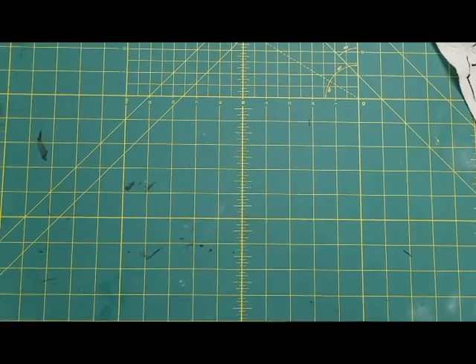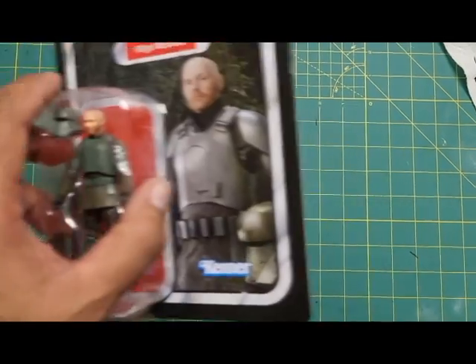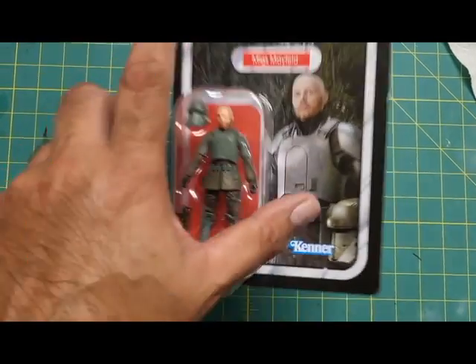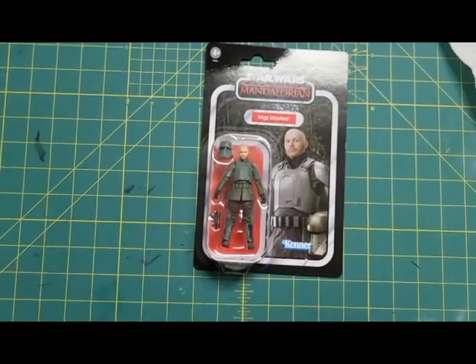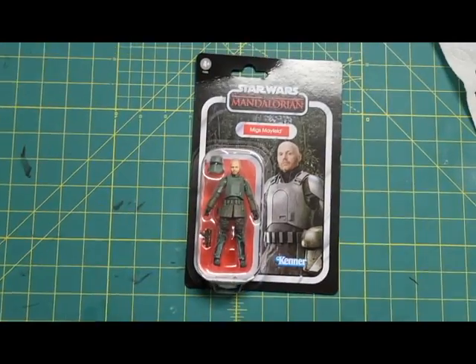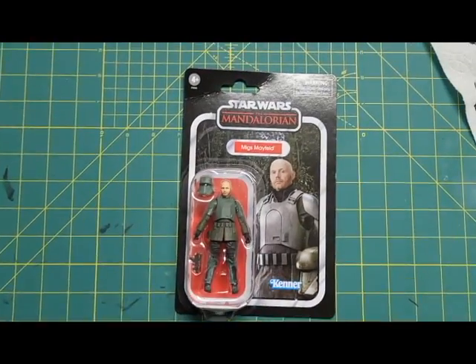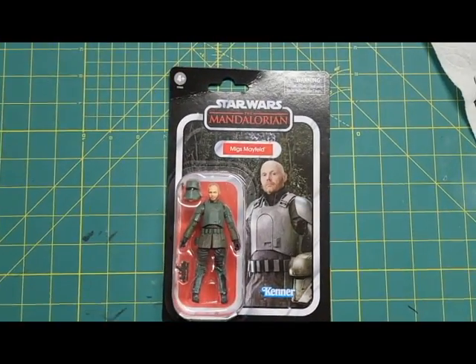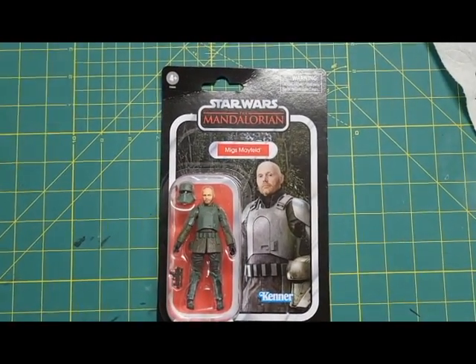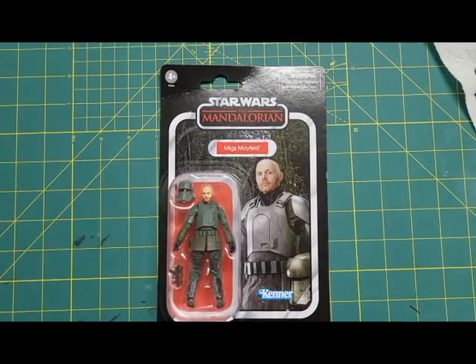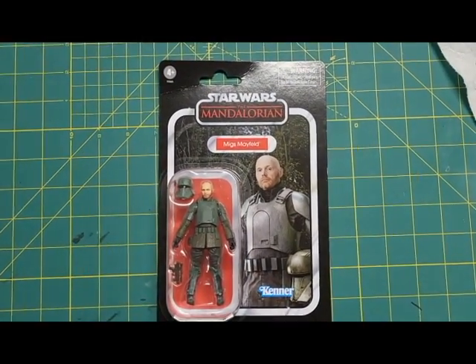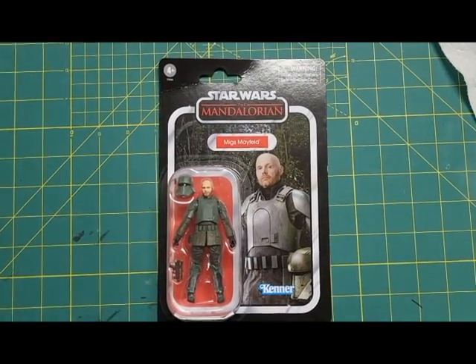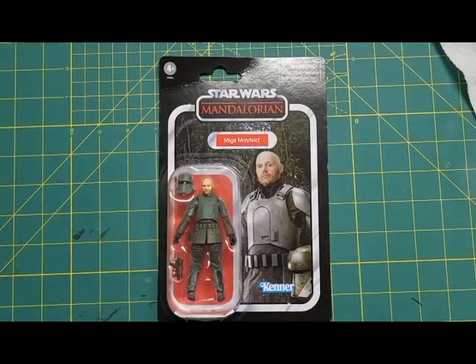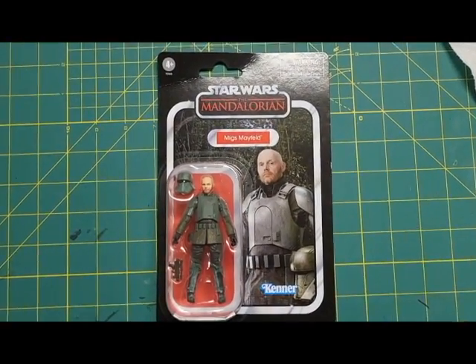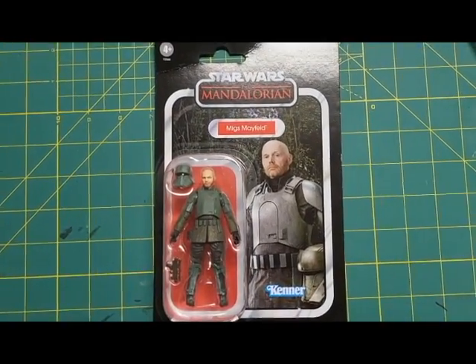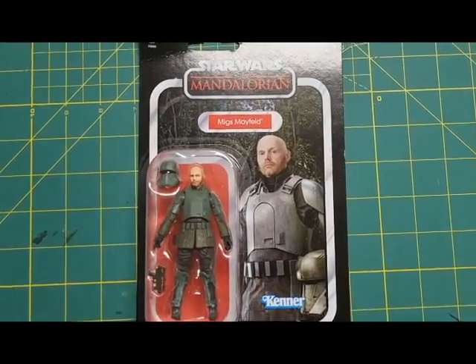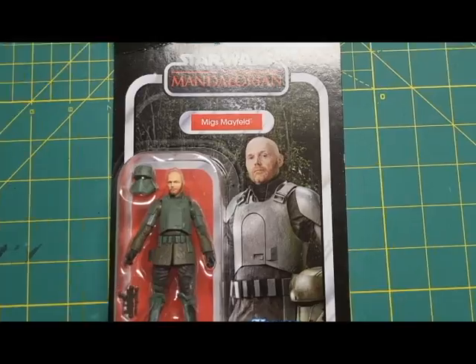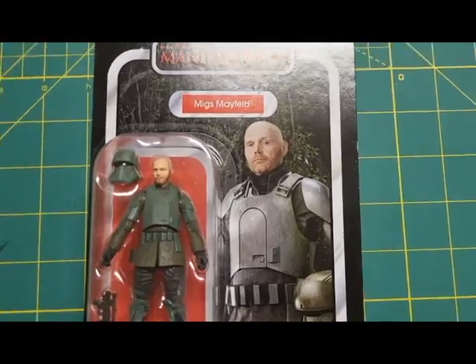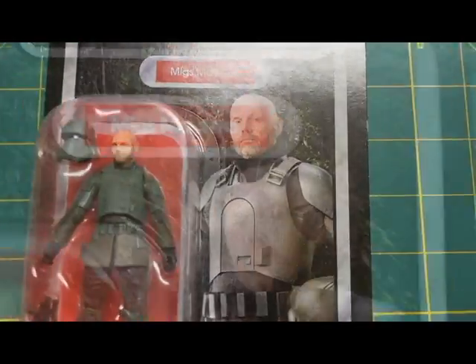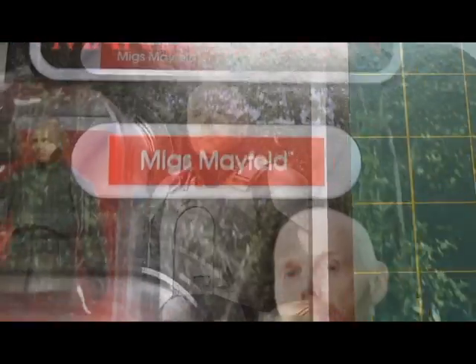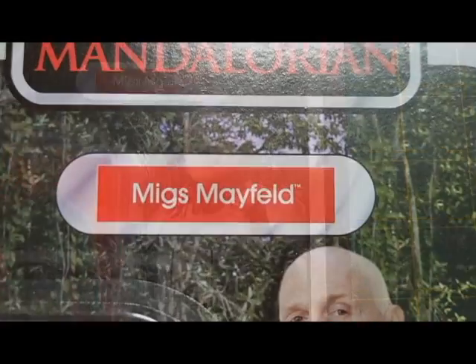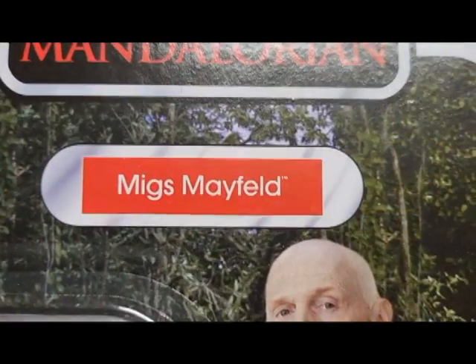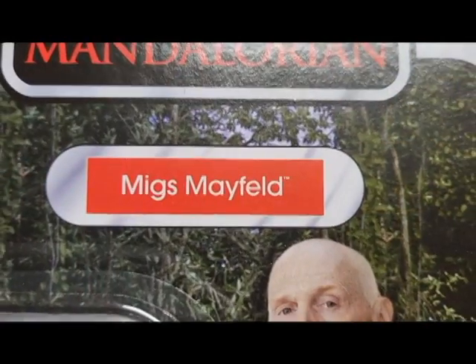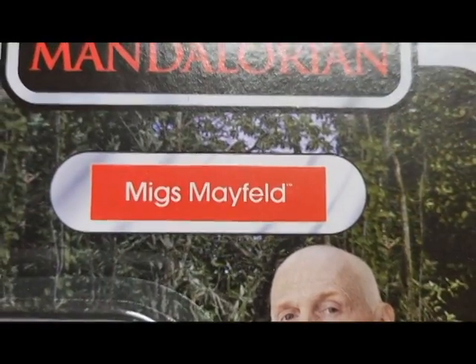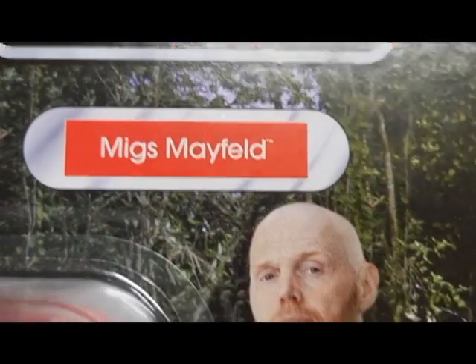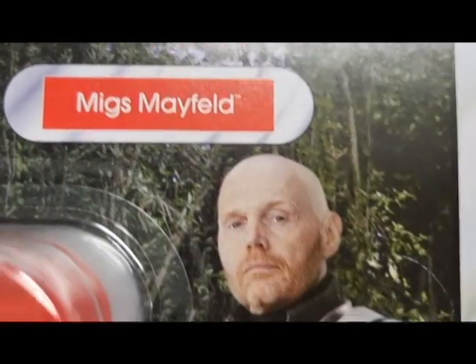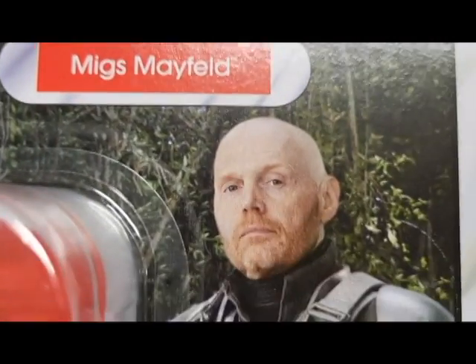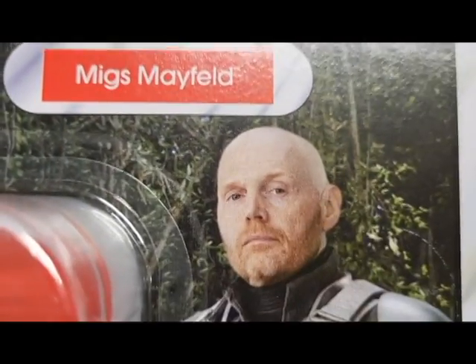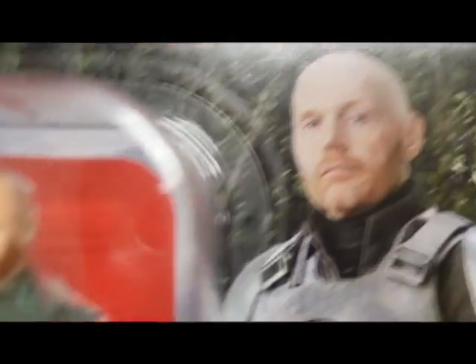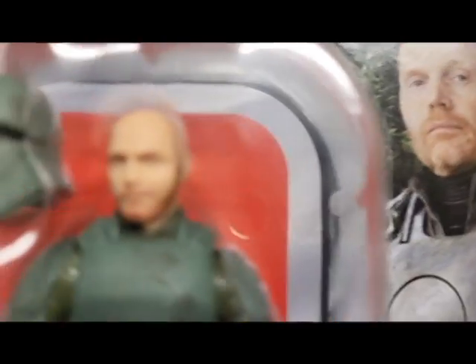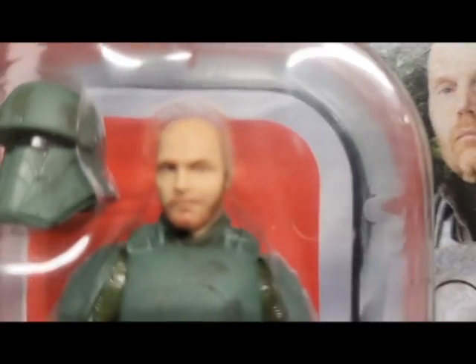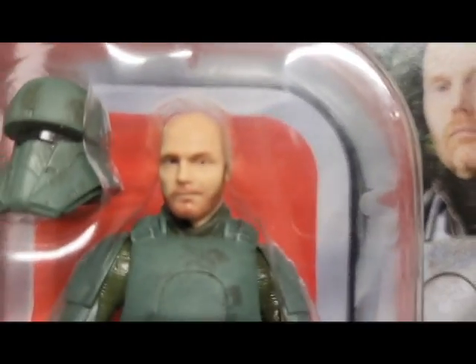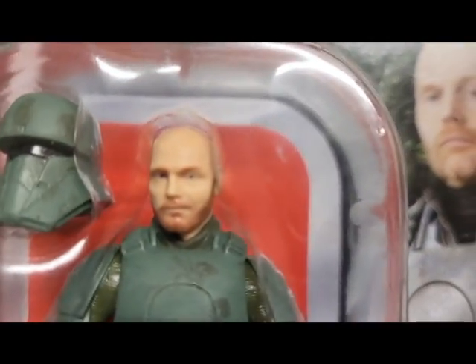Today I picked up the Mandalorian Migs Mayfield action figure. I say it that way because I thought it was hilarious — that's how he introduced himself.